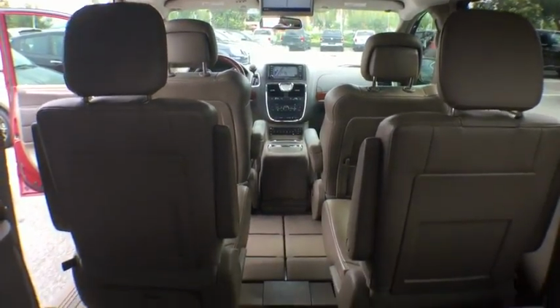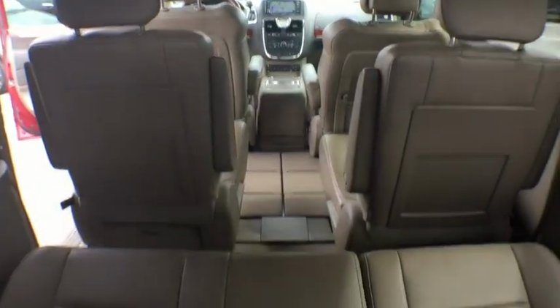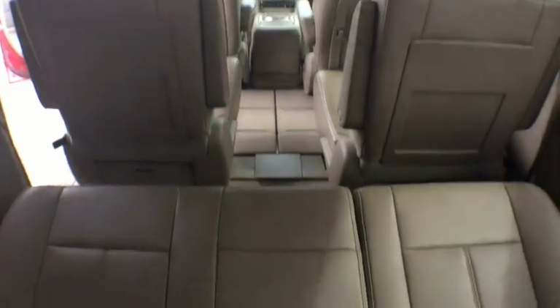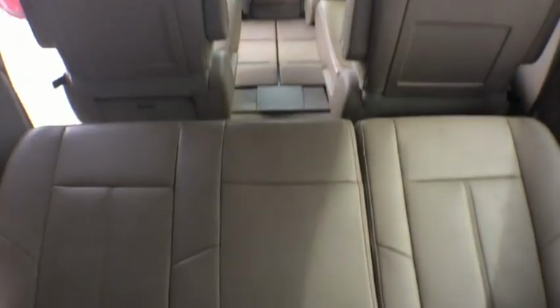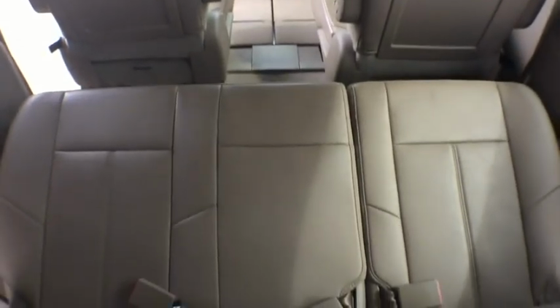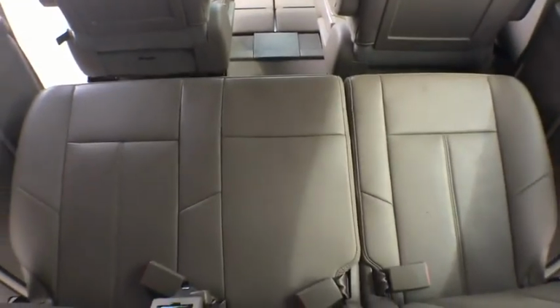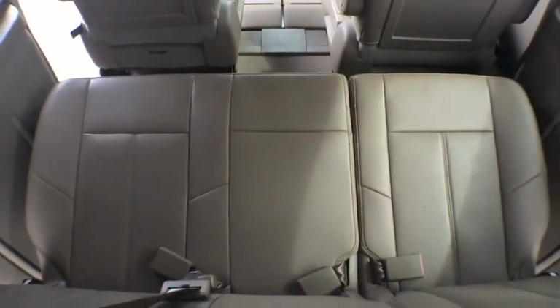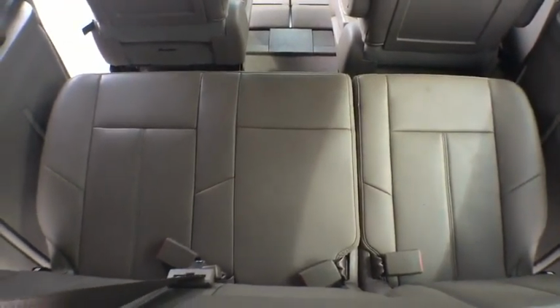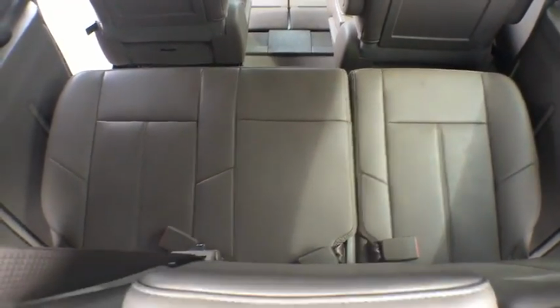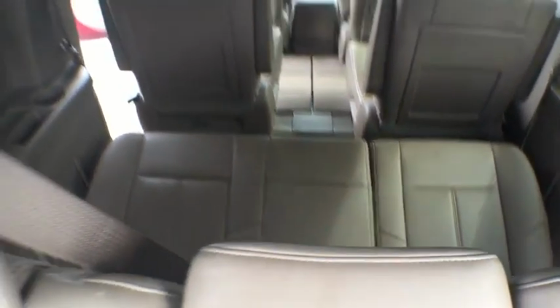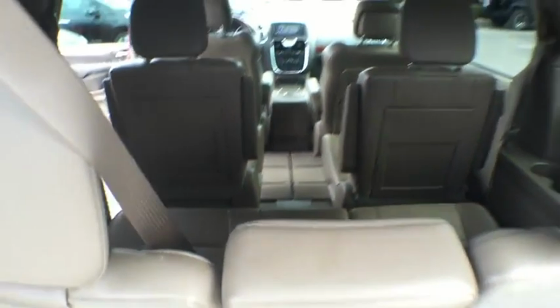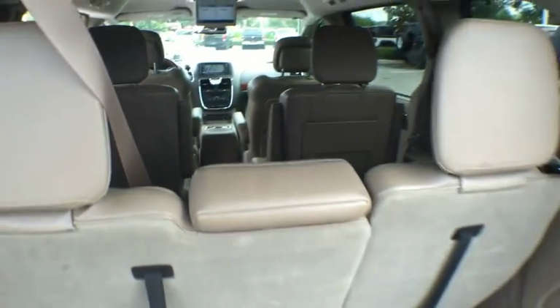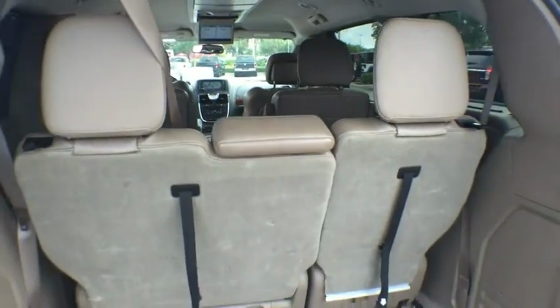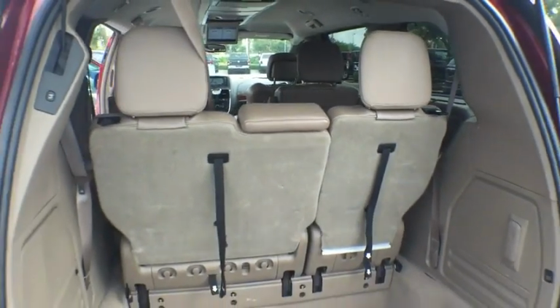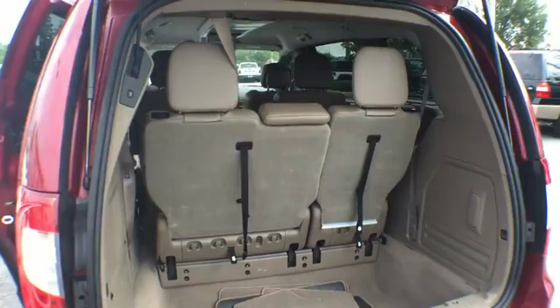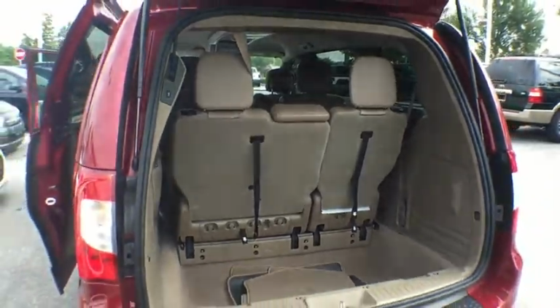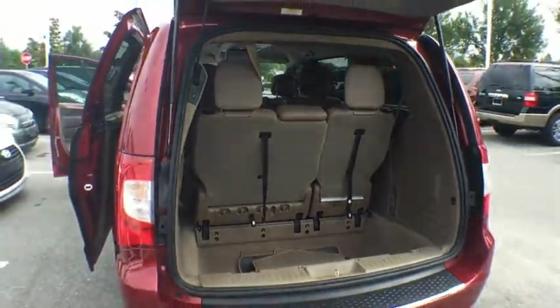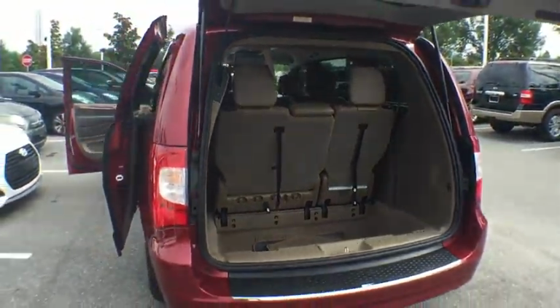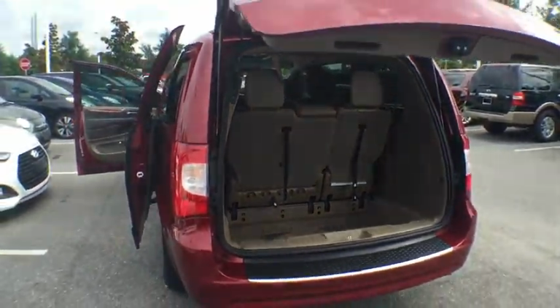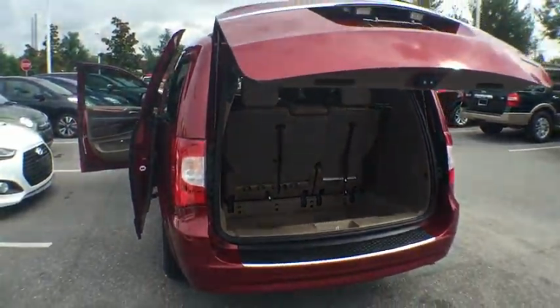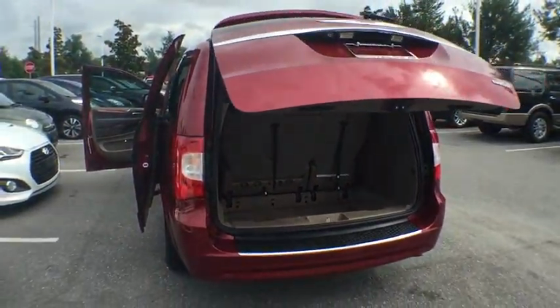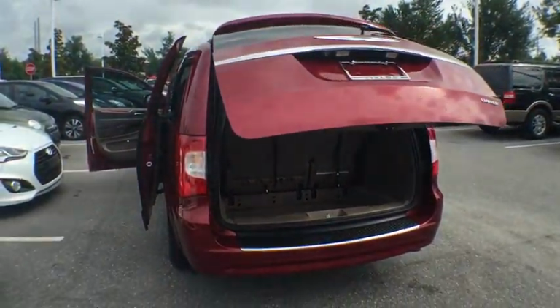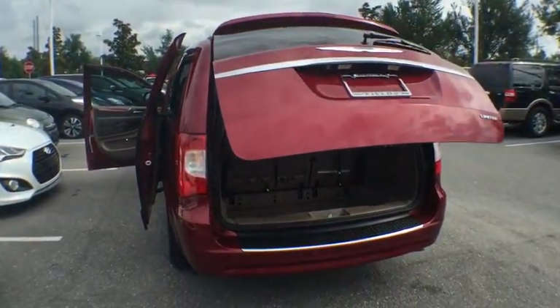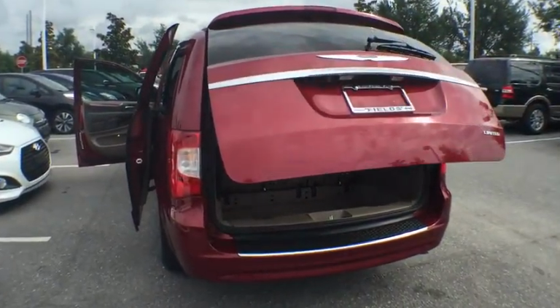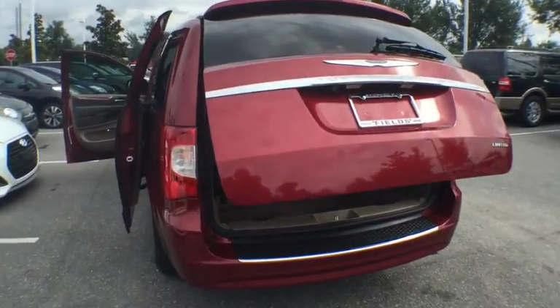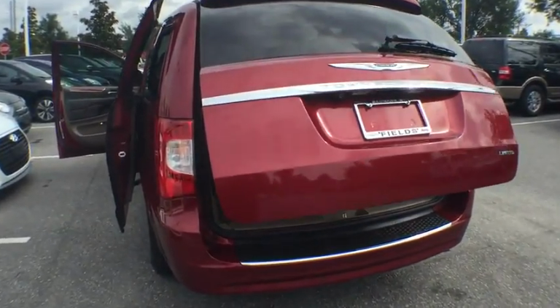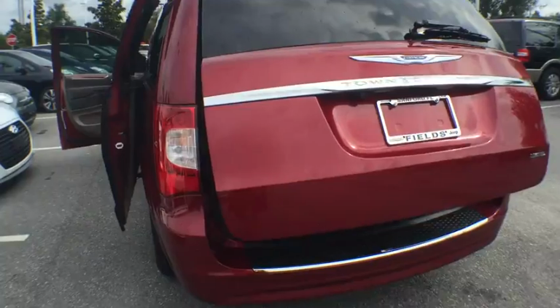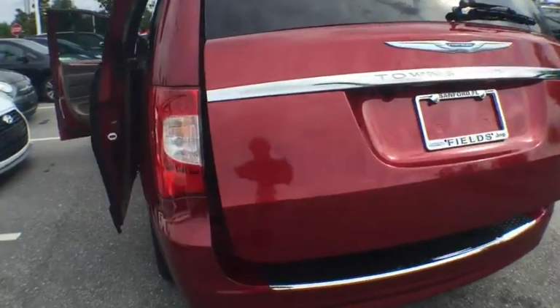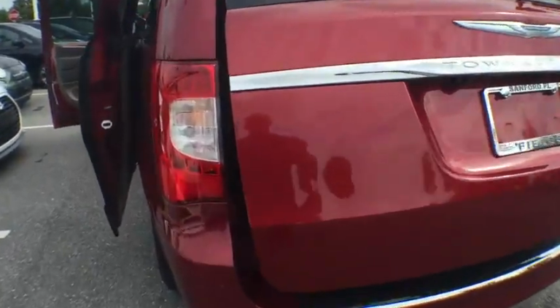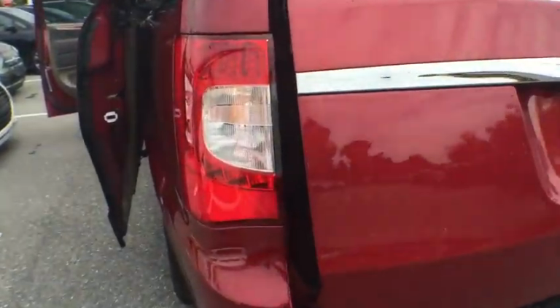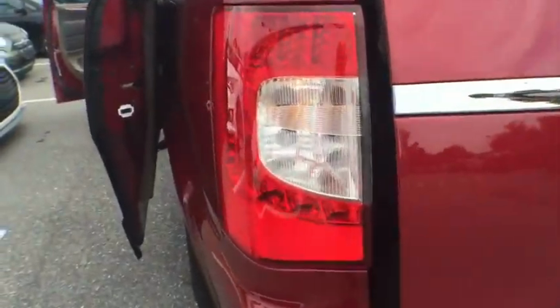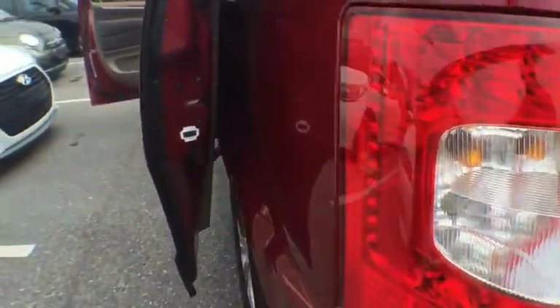Here are some of this vehicle's great options: backup camera, stability control, traction control, anti-lock braking system, power passenger seat, steering wheel audio control, remote engine start, power liftgate, keyless entry.